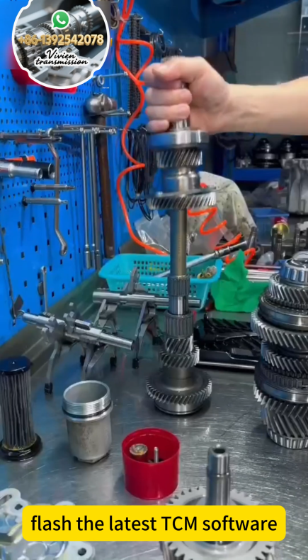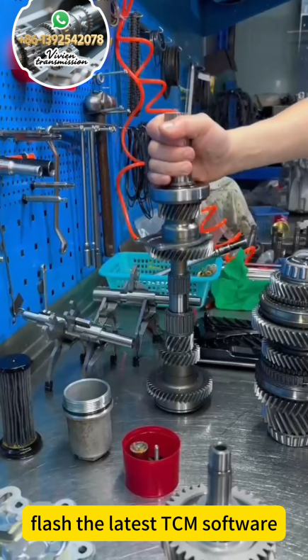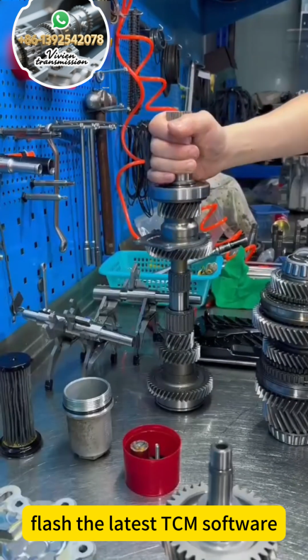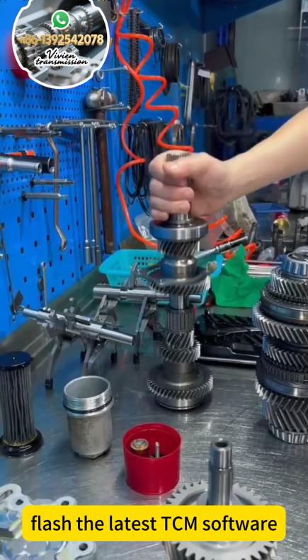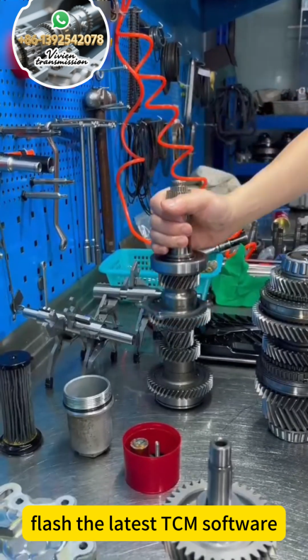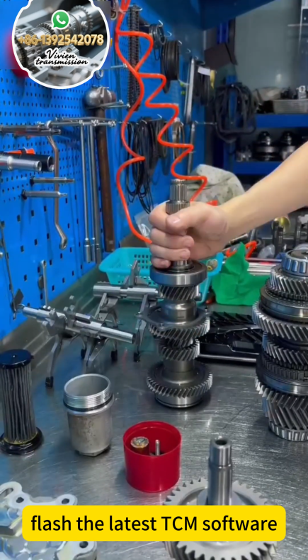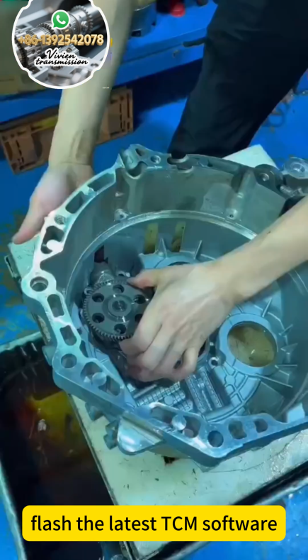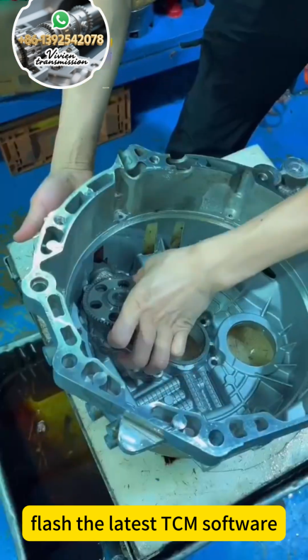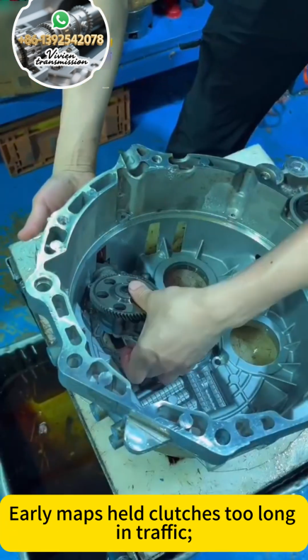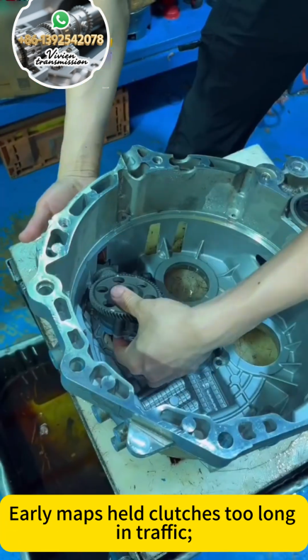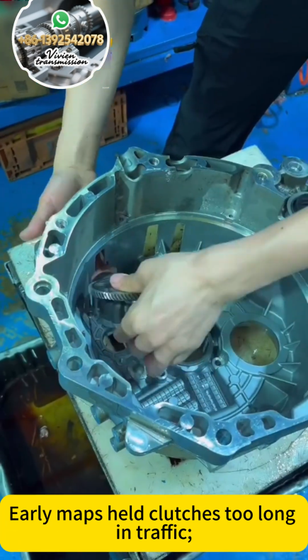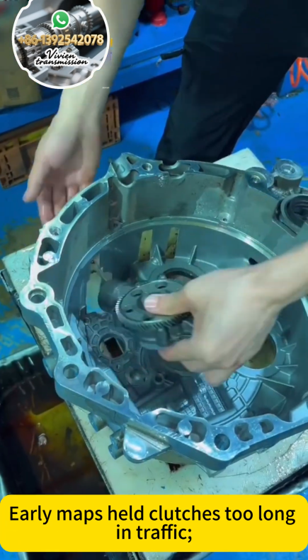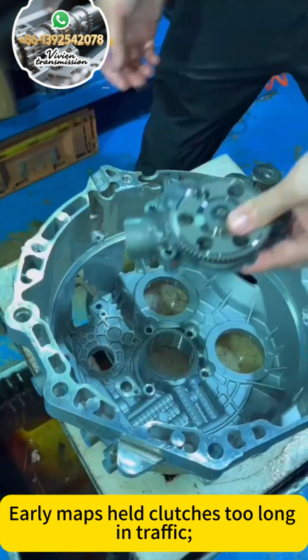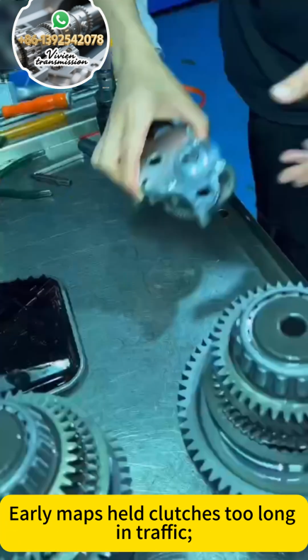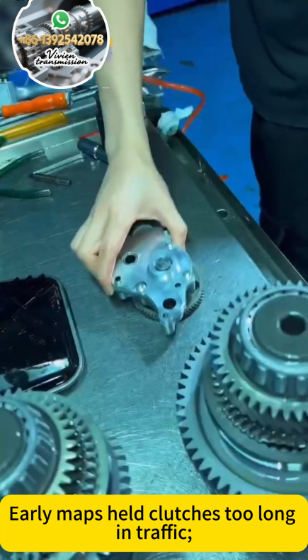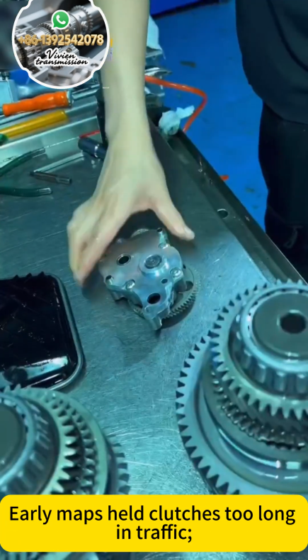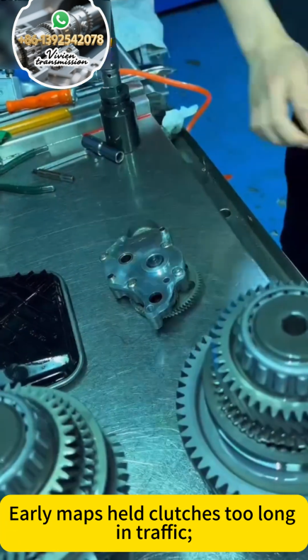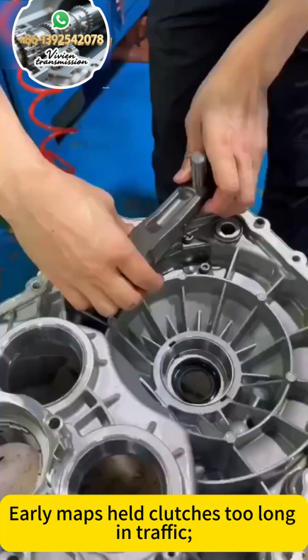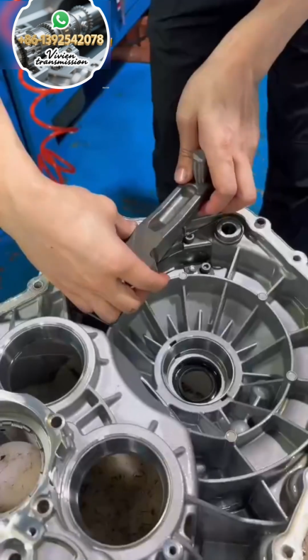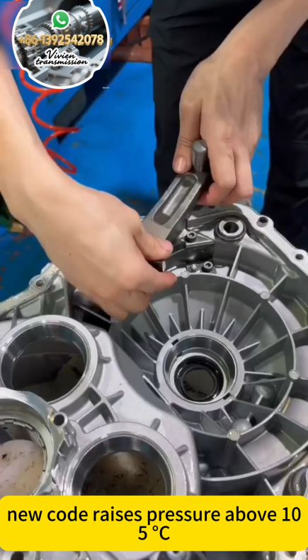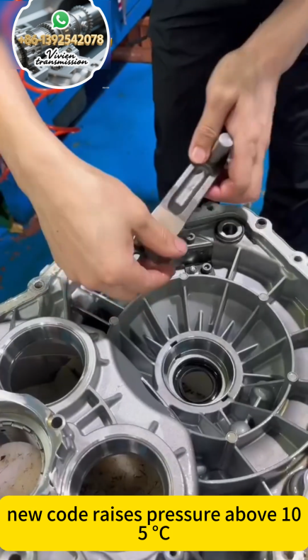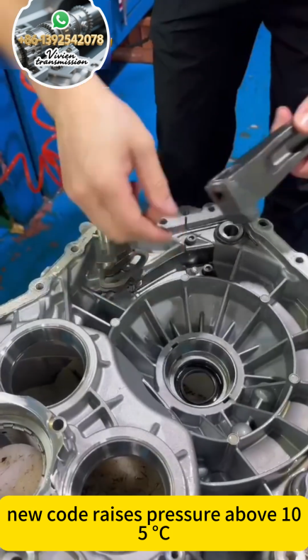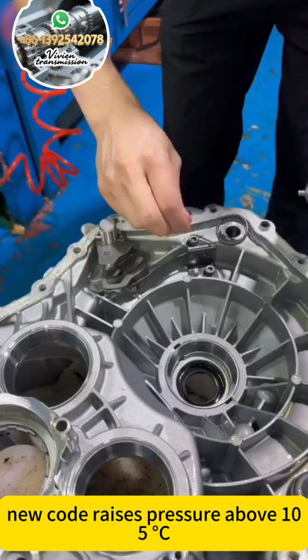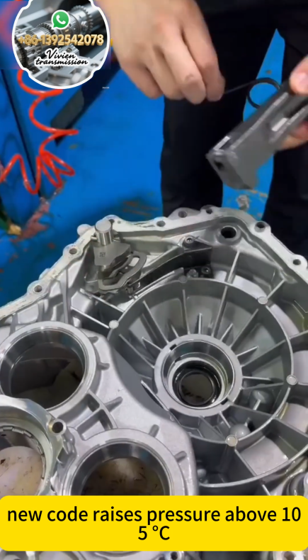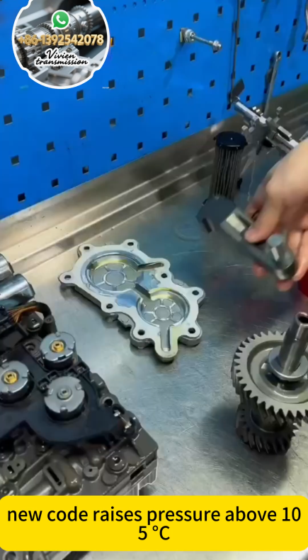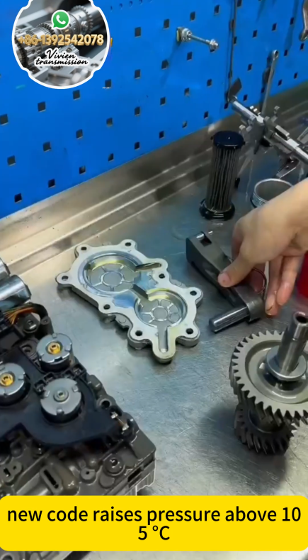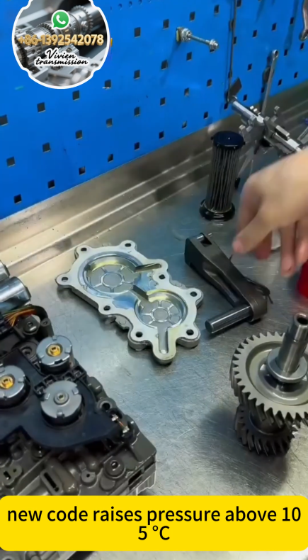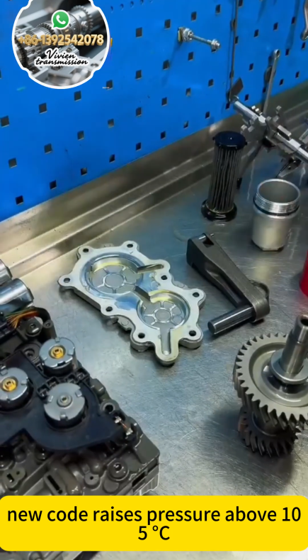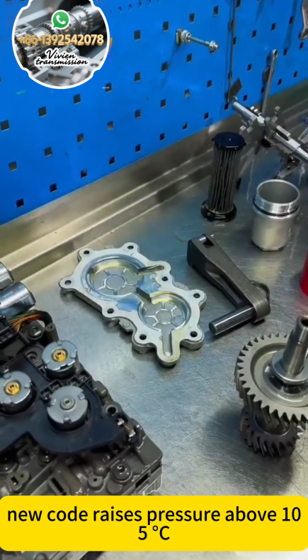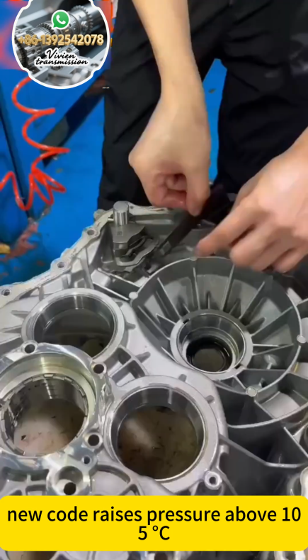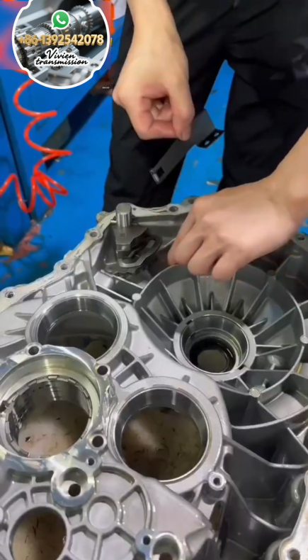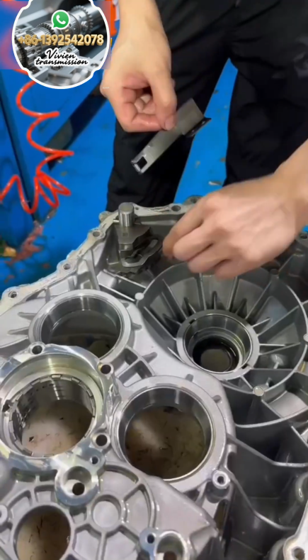Flash the latest TCM software. Early maps held the clutches too long in traffic. The new map raises line pressure above 105 degrees Celsius.